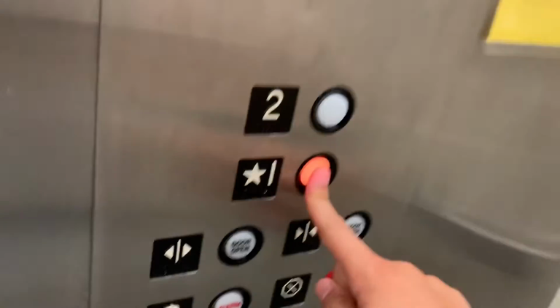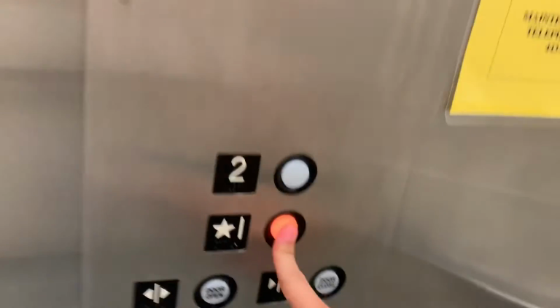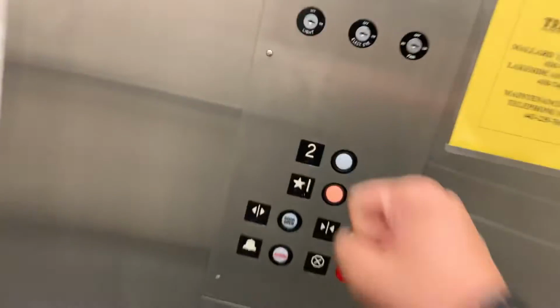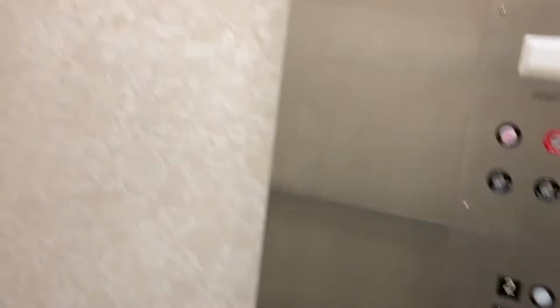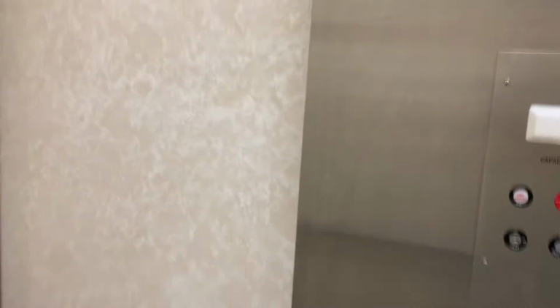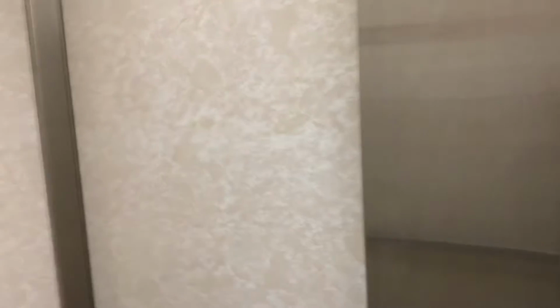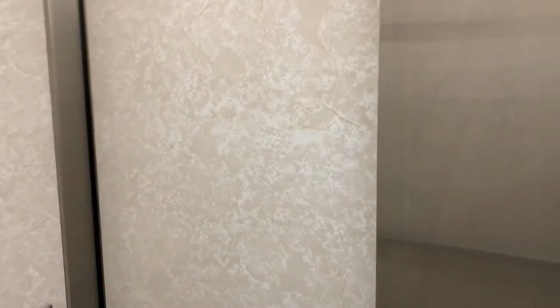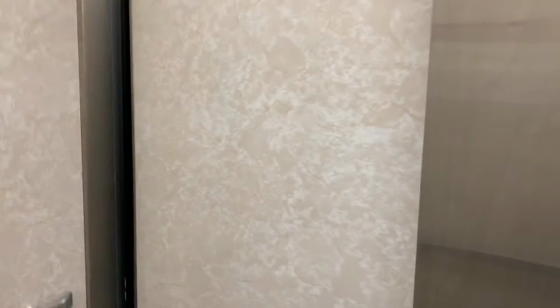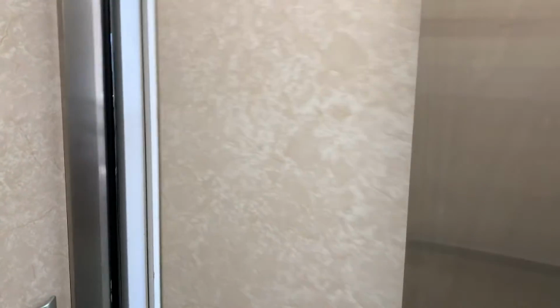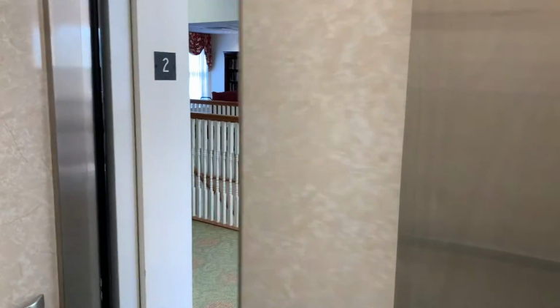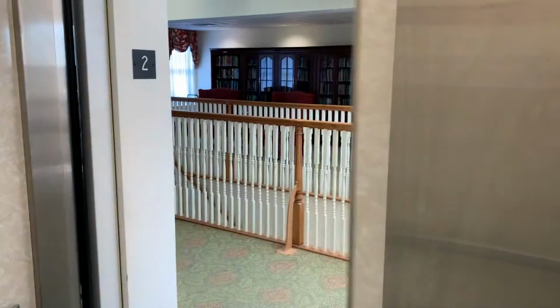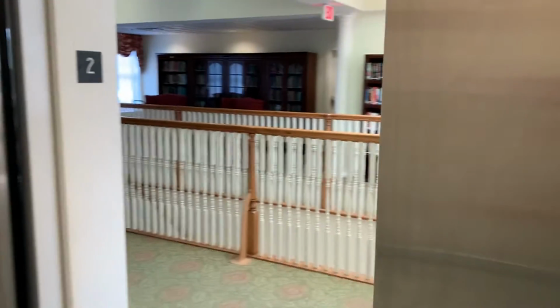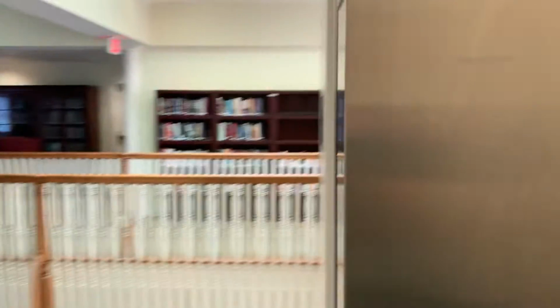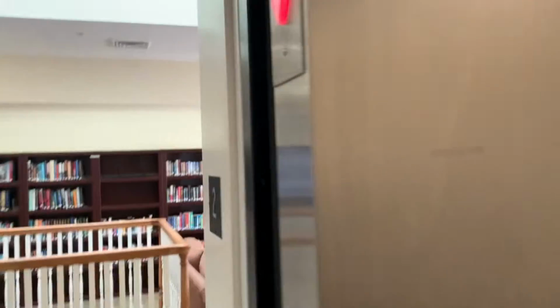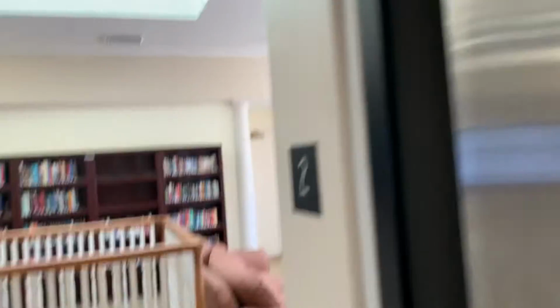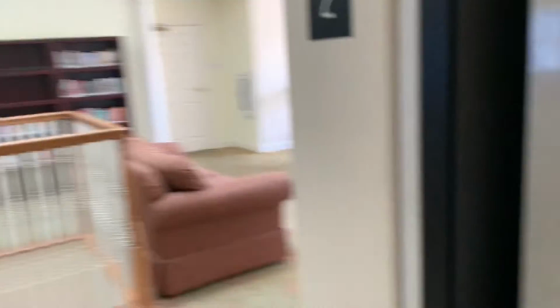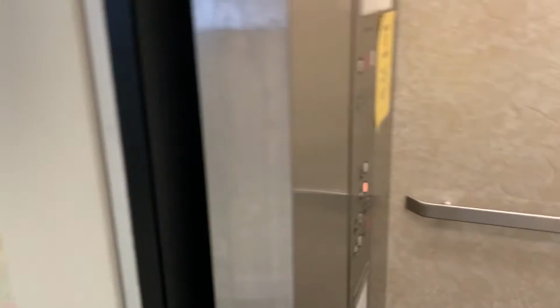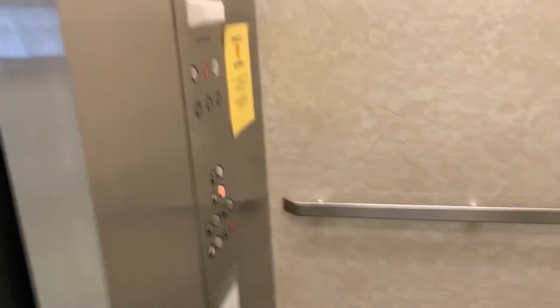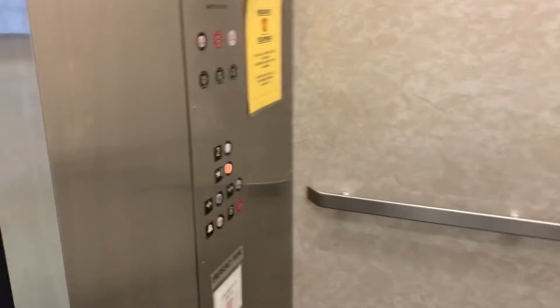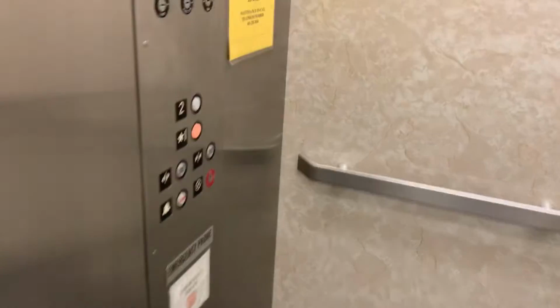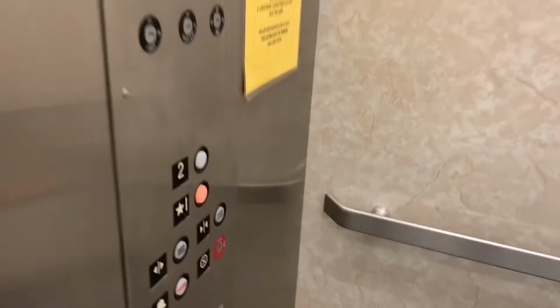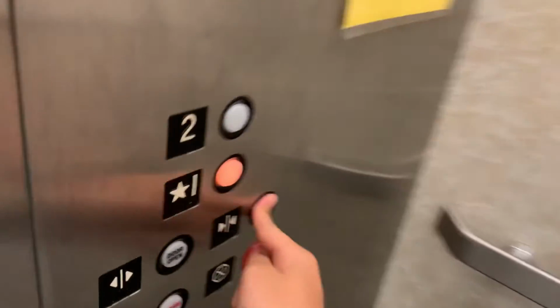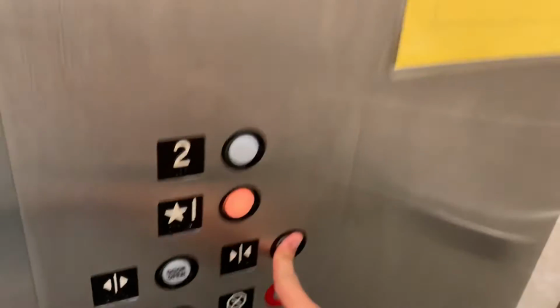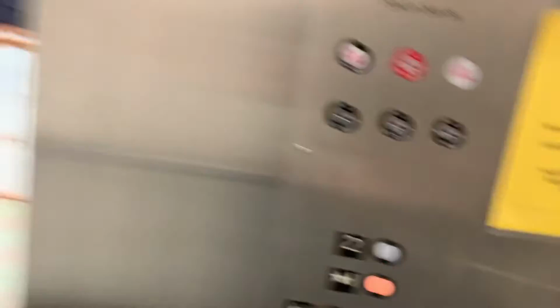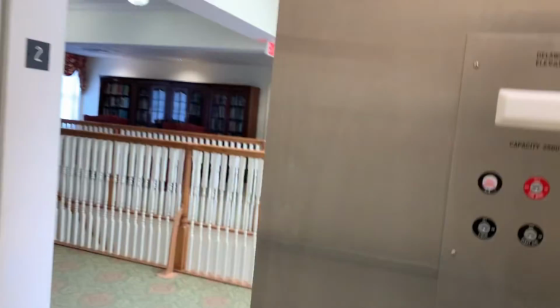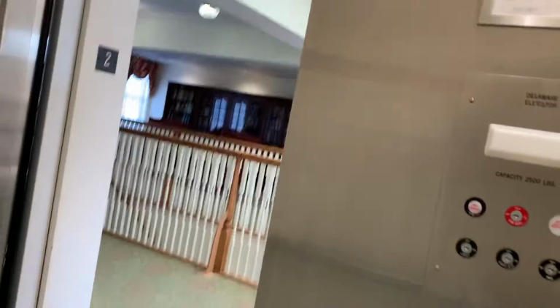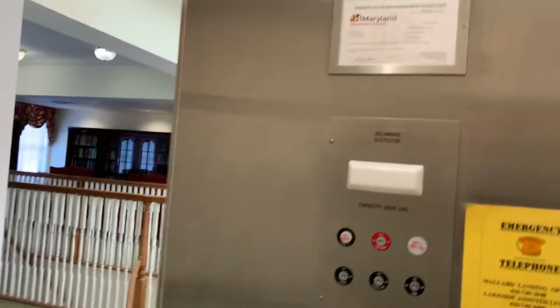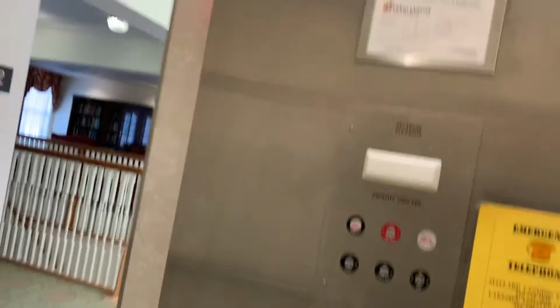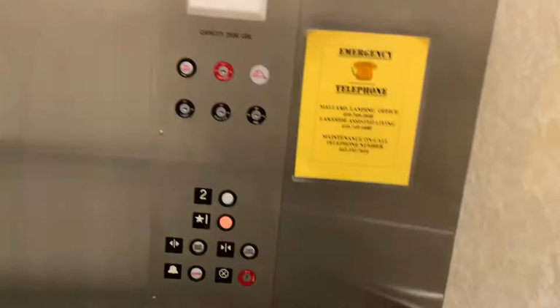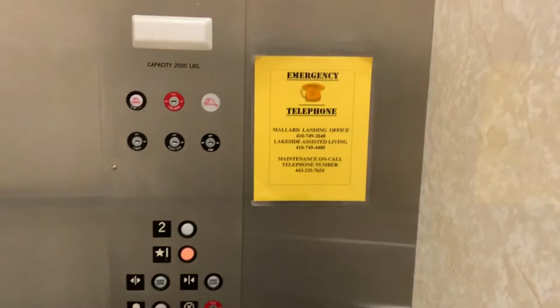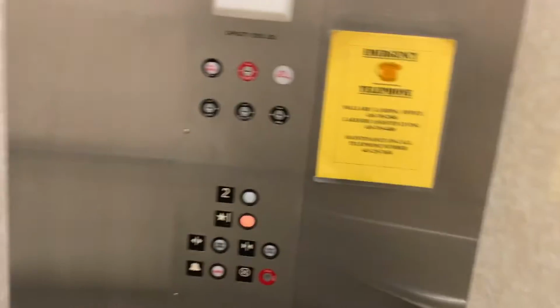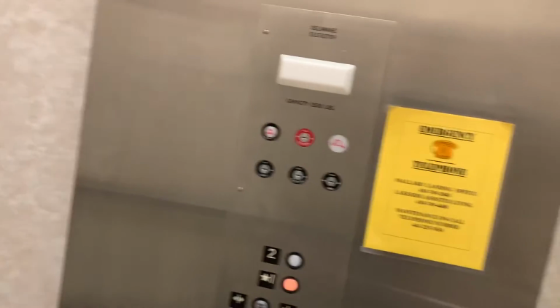Let's go back down to one. The door close button does not work — it is working.